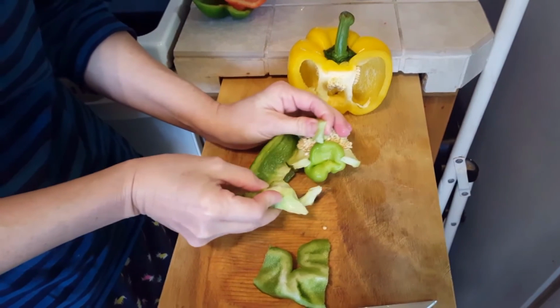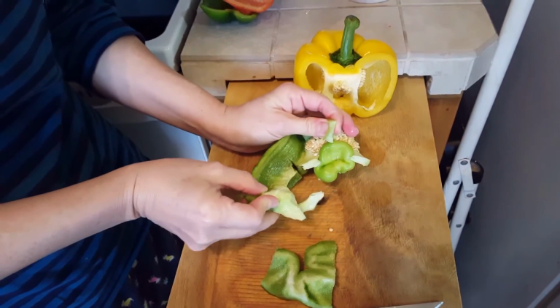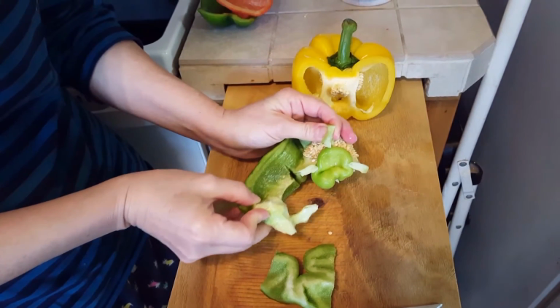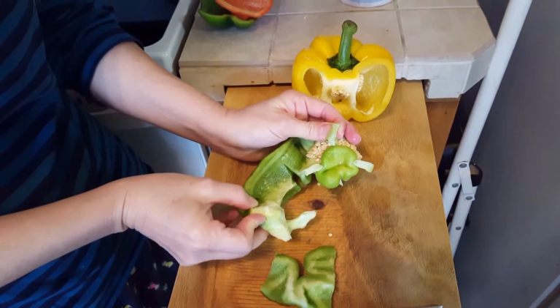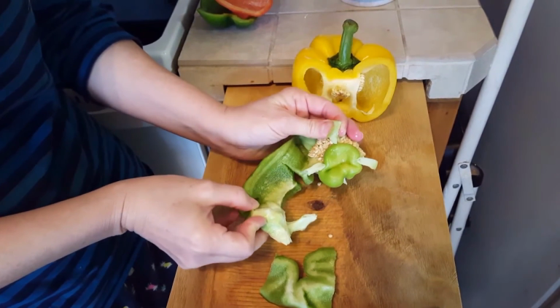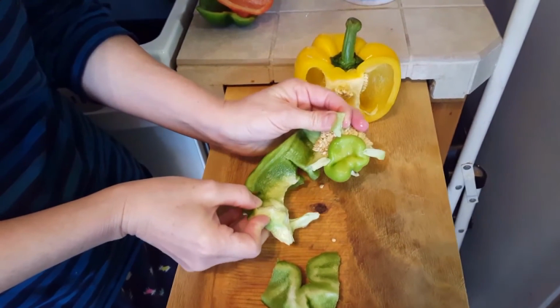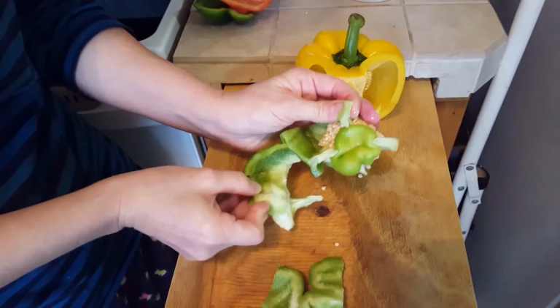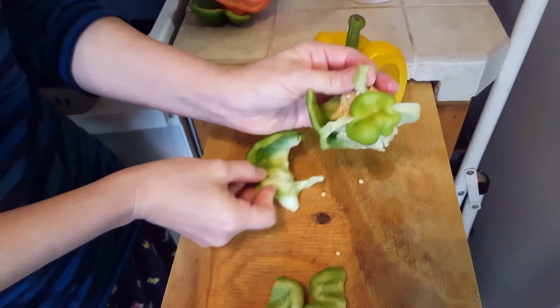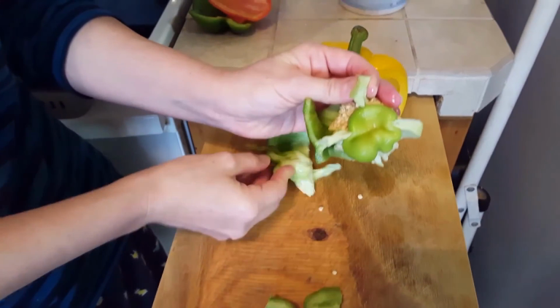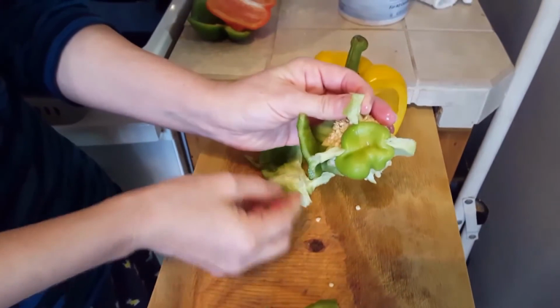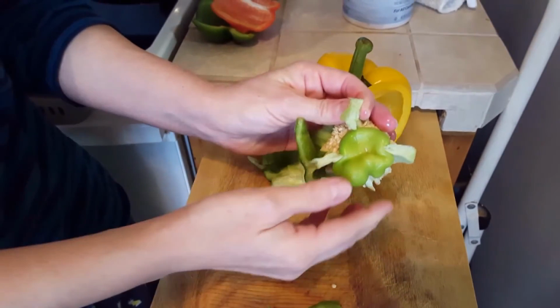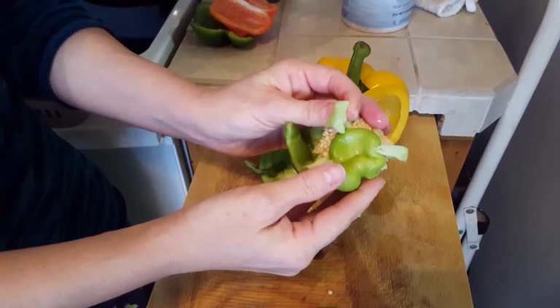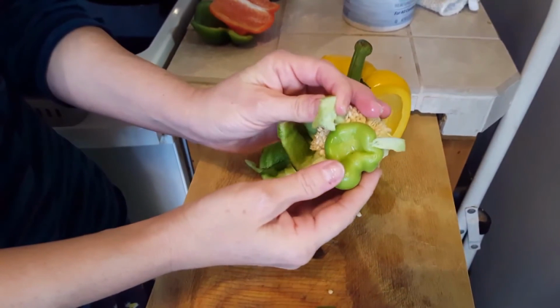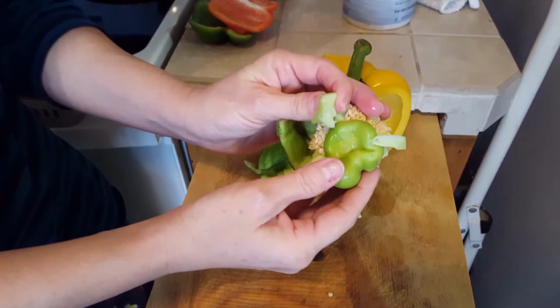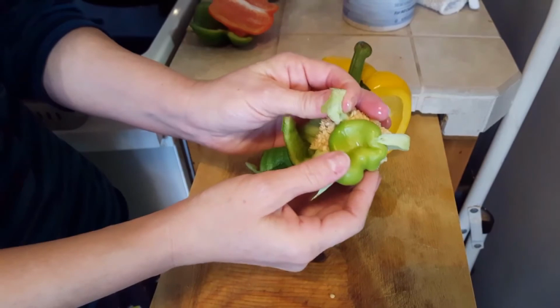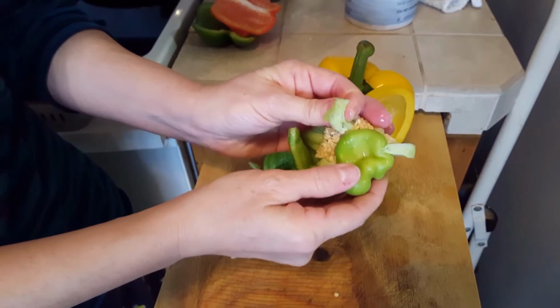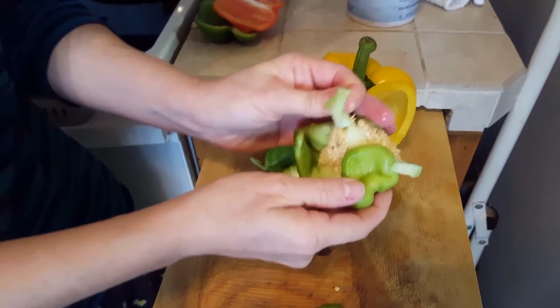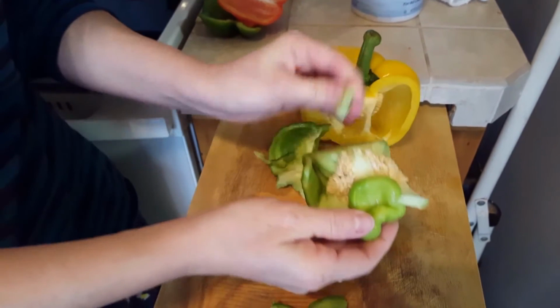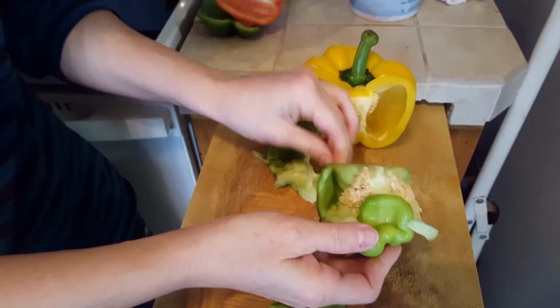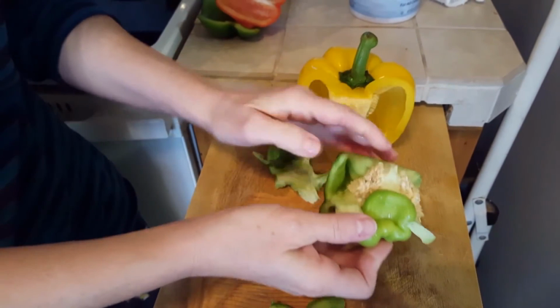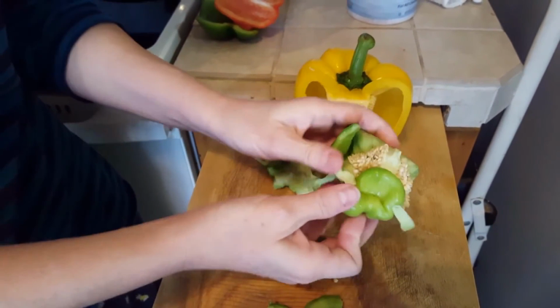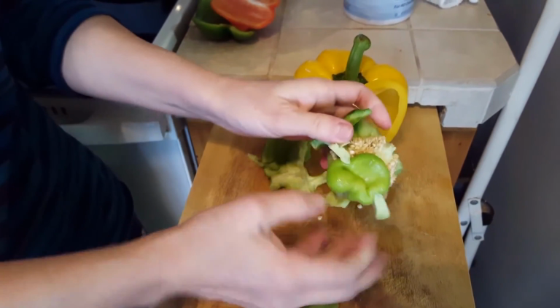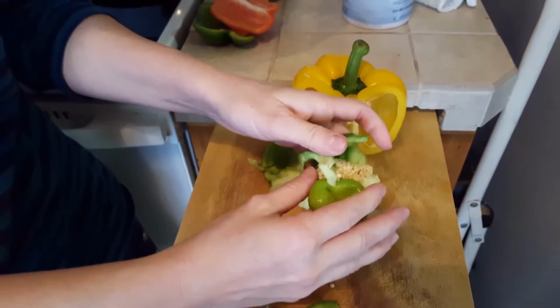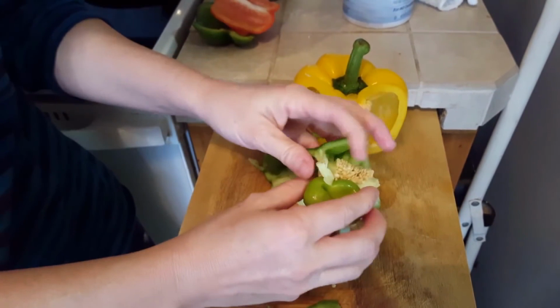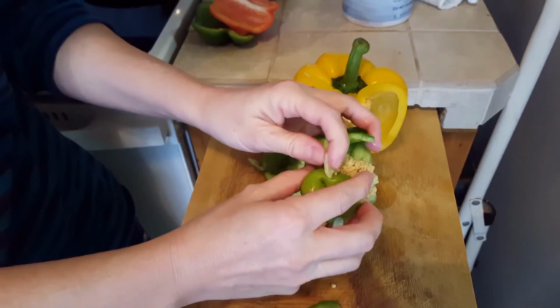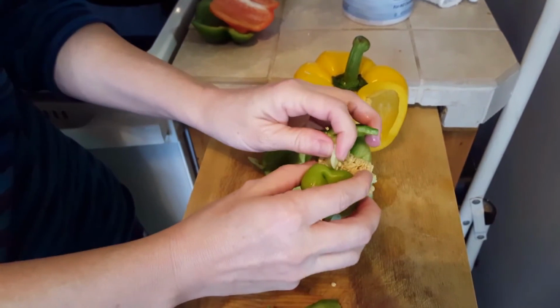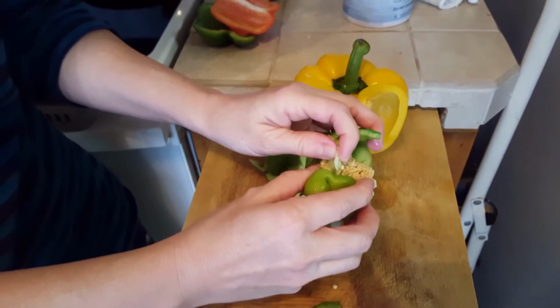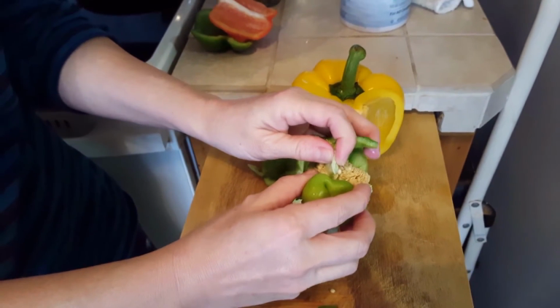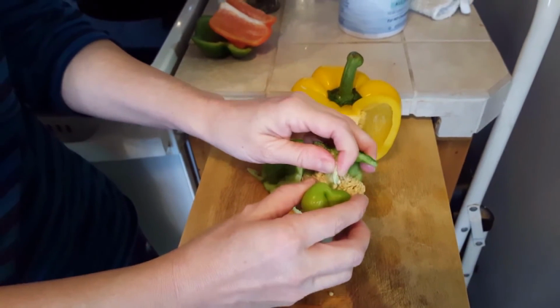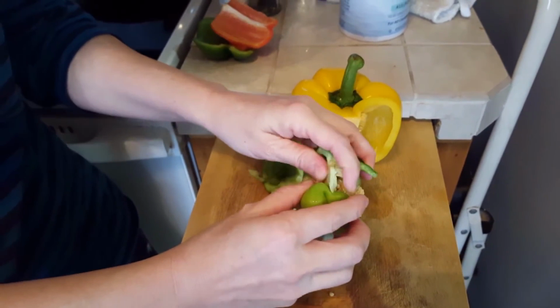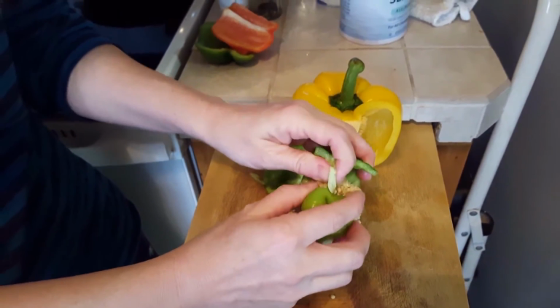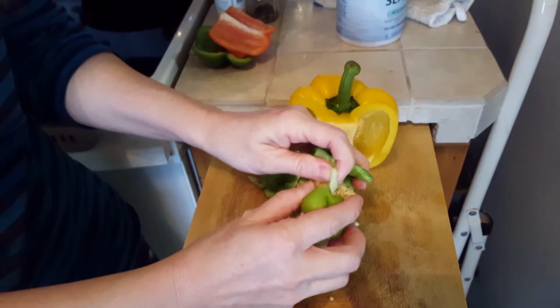Wow, look at that. I'm gonna try to remove it intact. Vegetable anomaly.